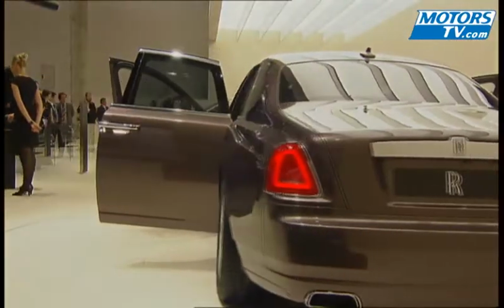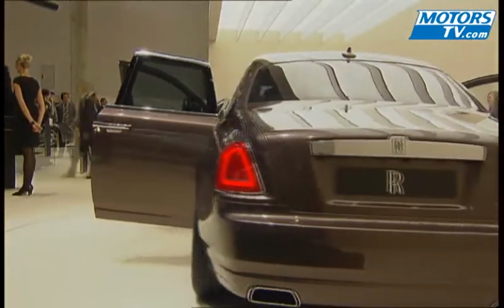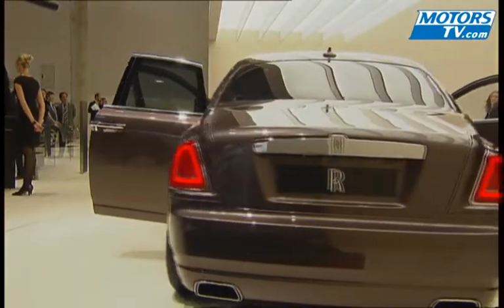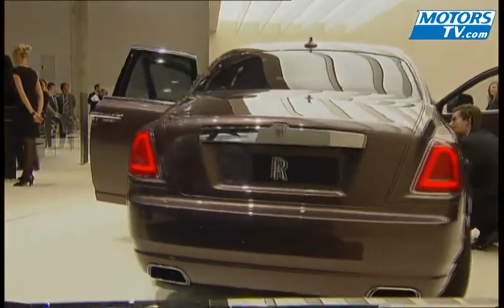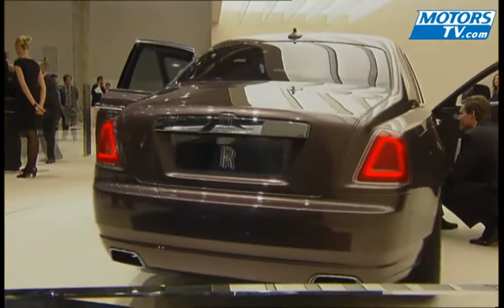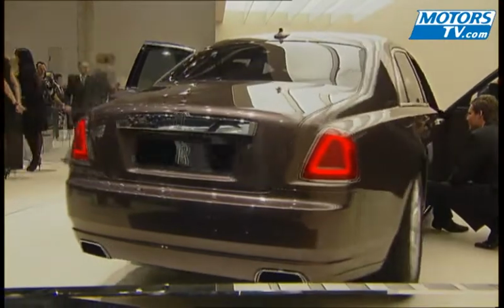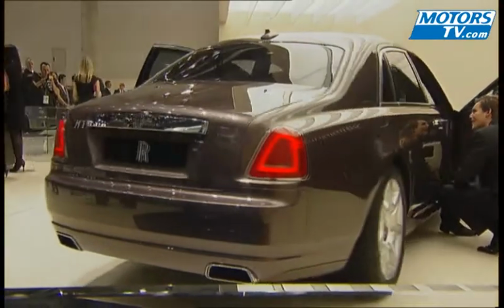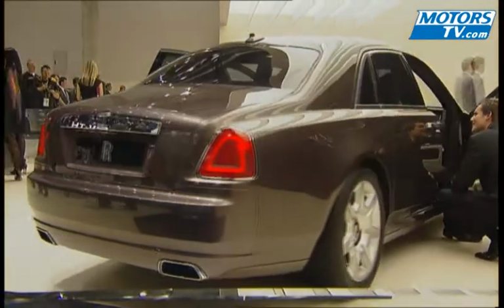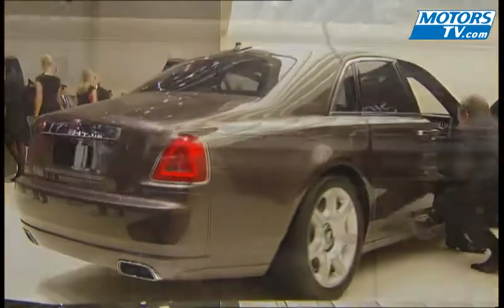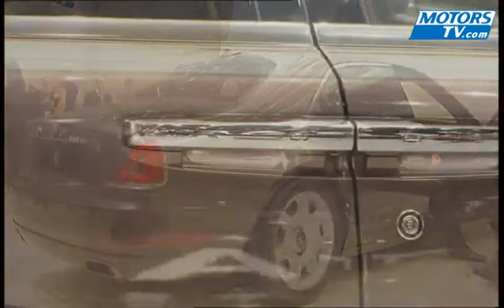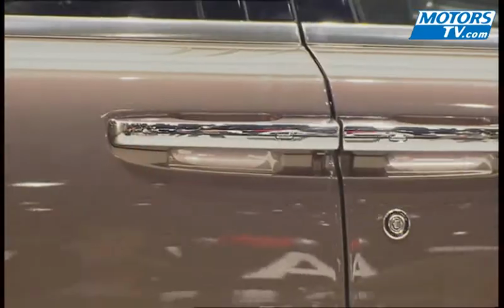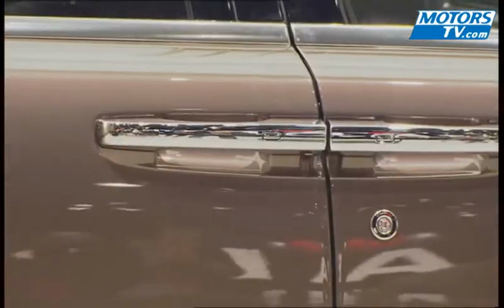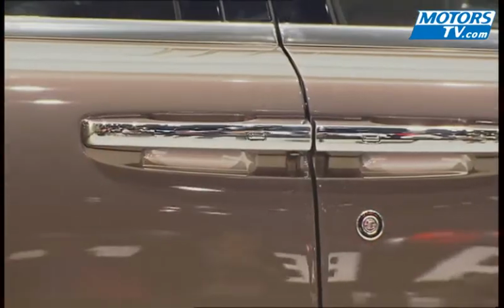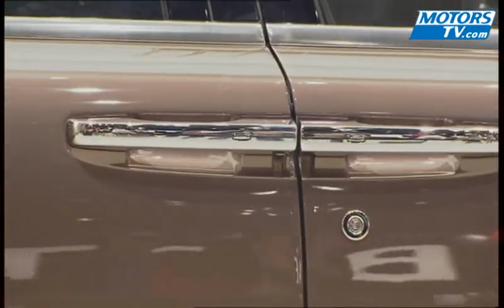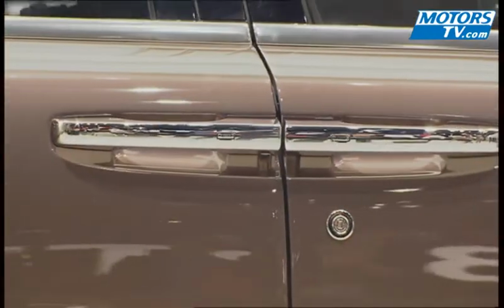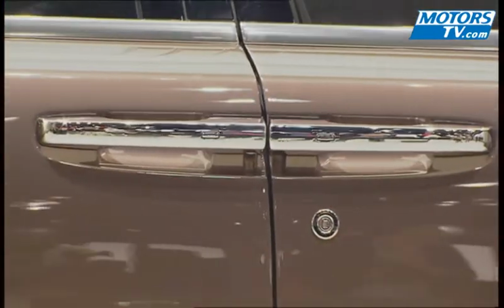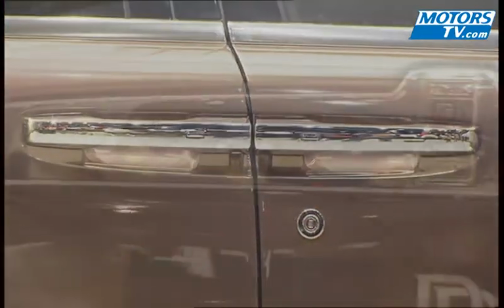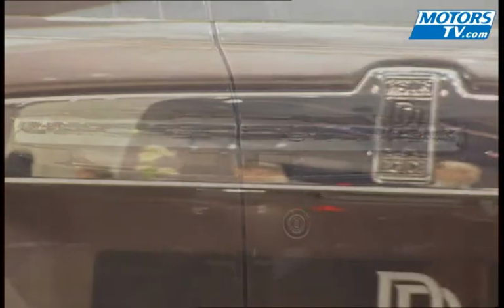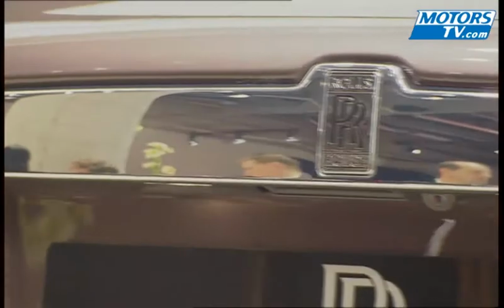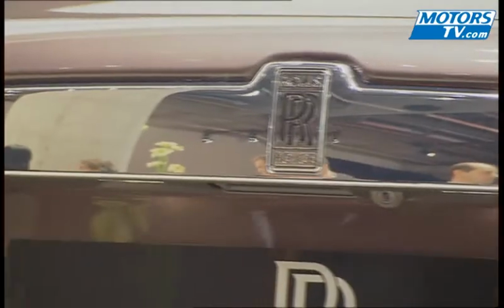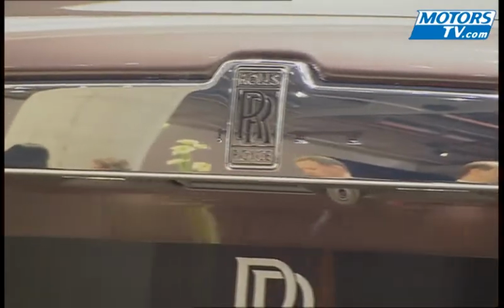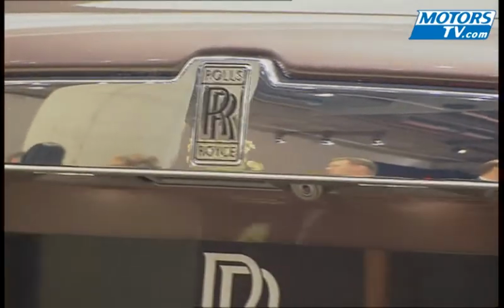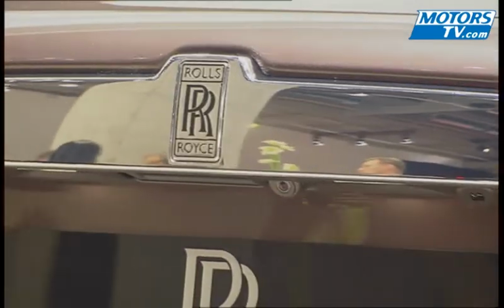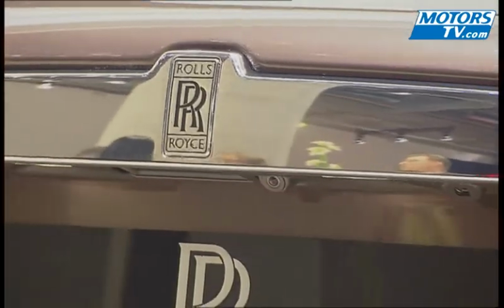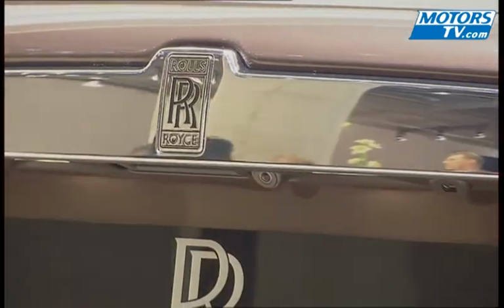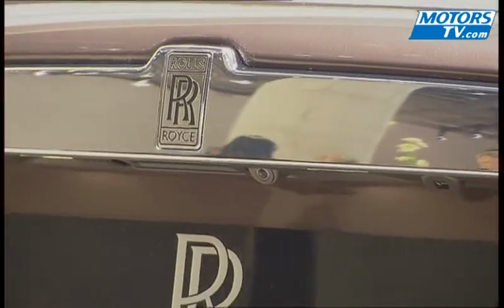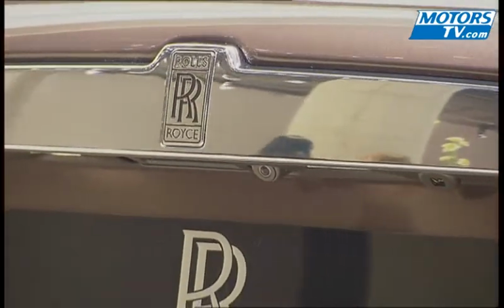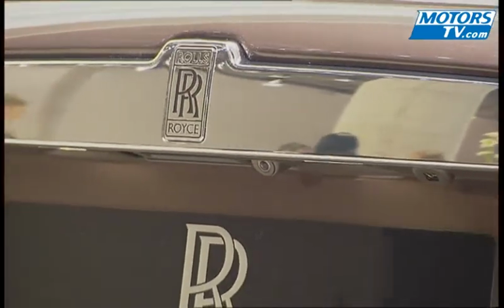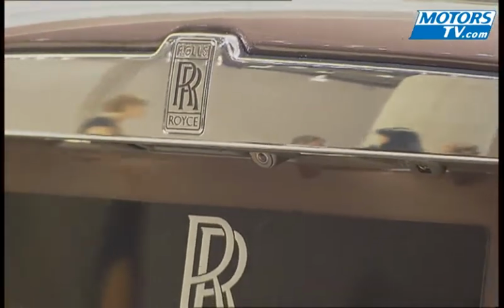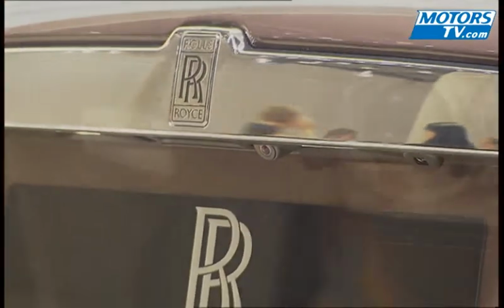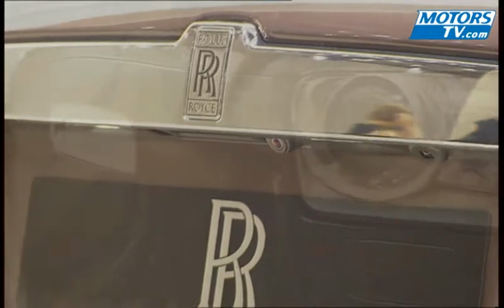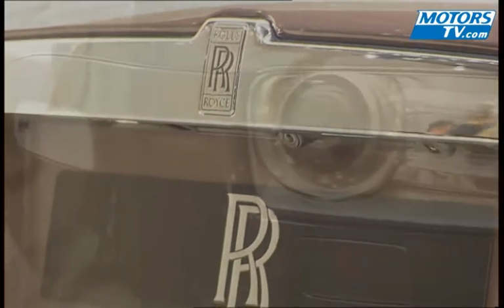The 570 brake horsepower 6-litre V12 twin turbo makes this the most powerful Roller of all time. 0-100 in less than five seconds, the Ghost is electronically bridled to top out at 250 km per hour.